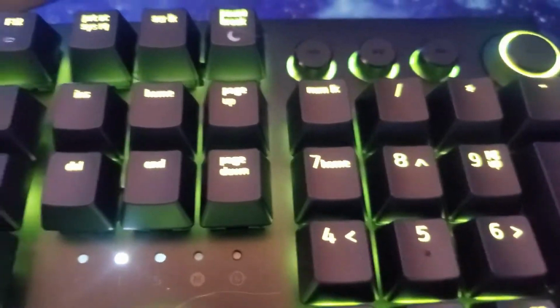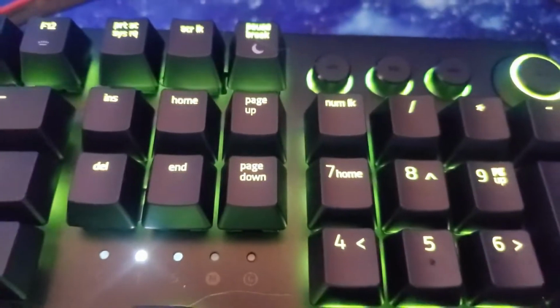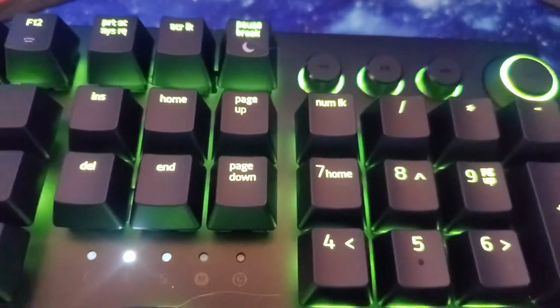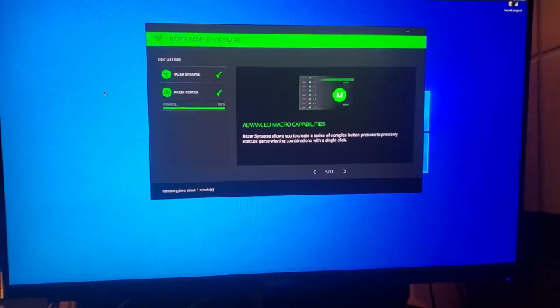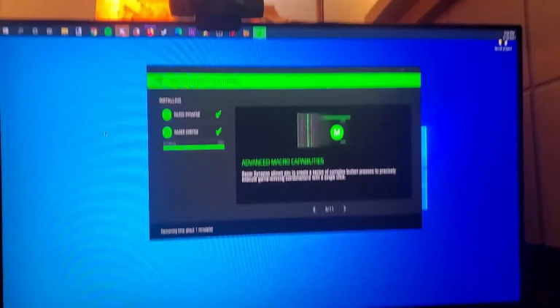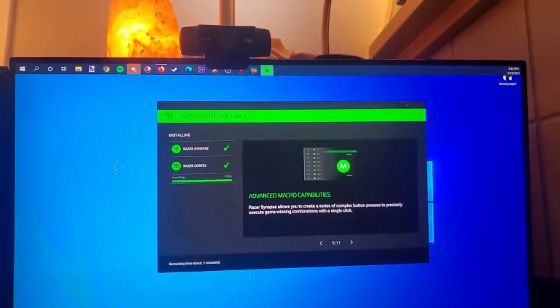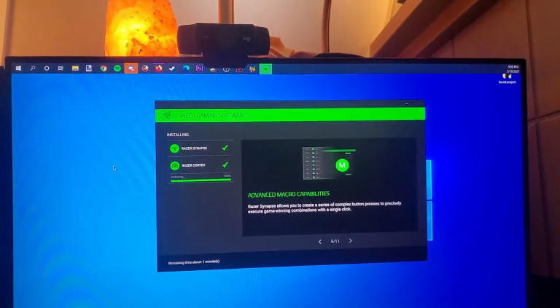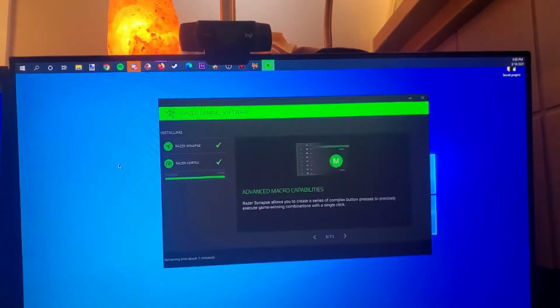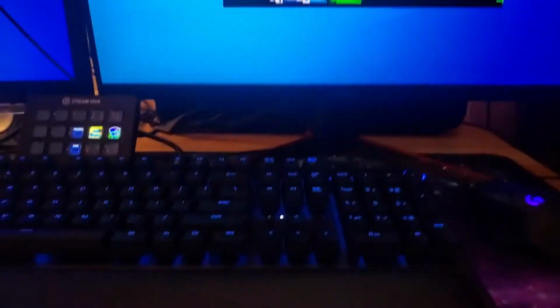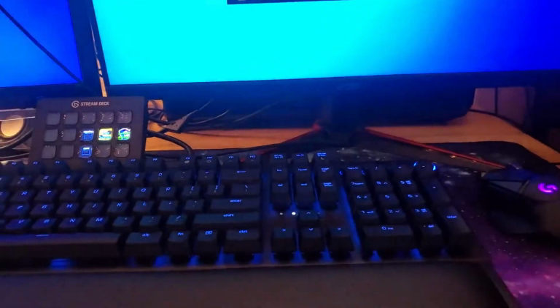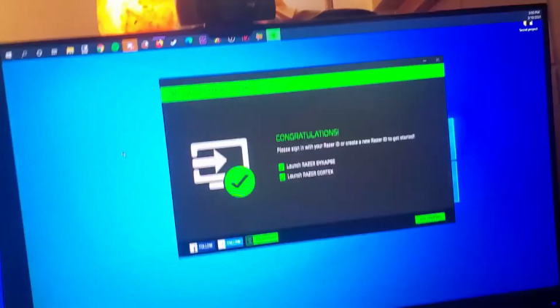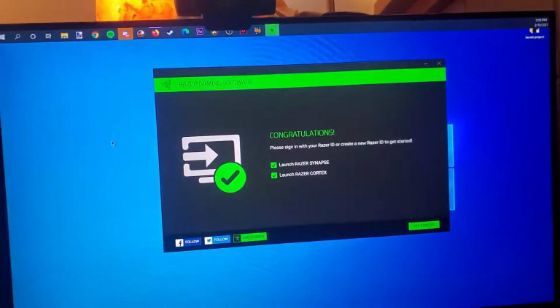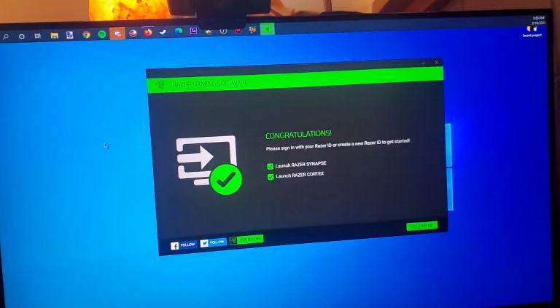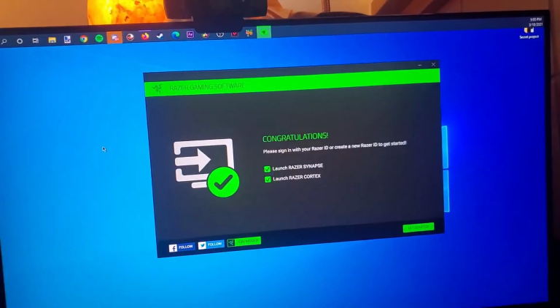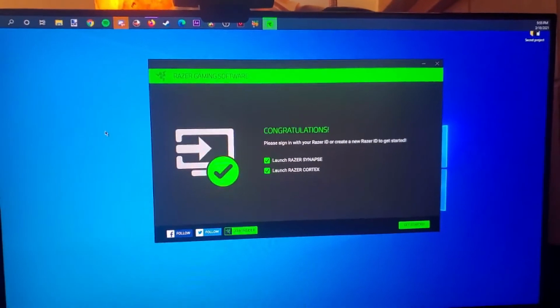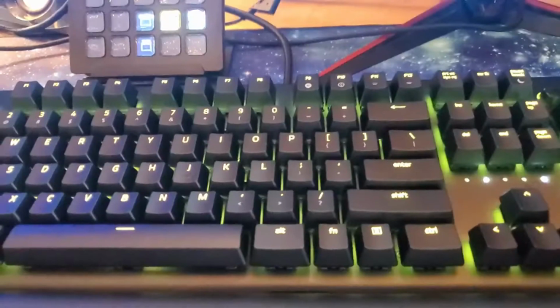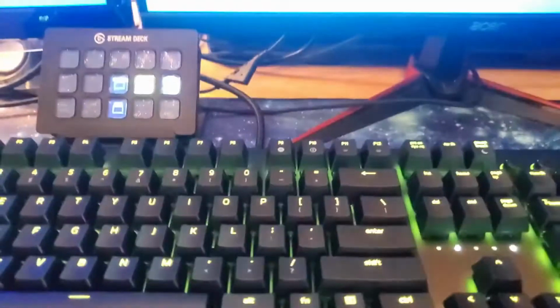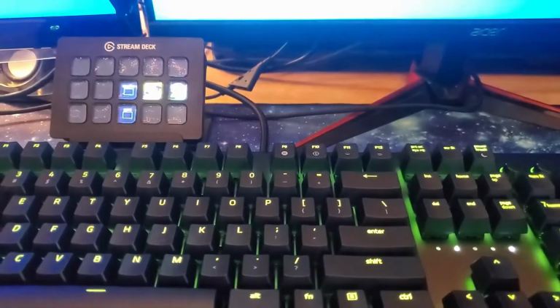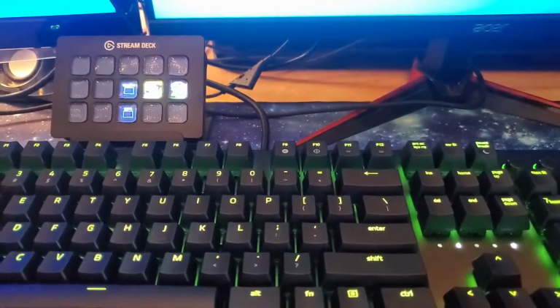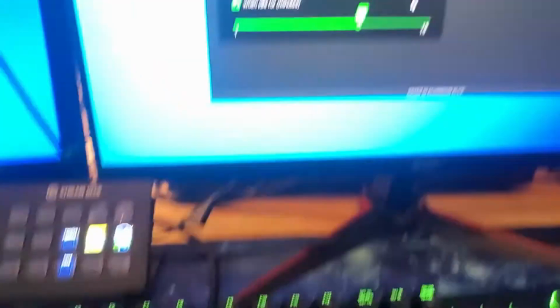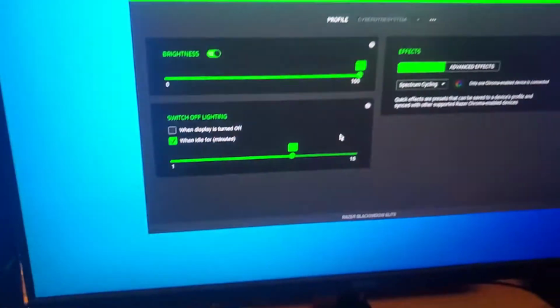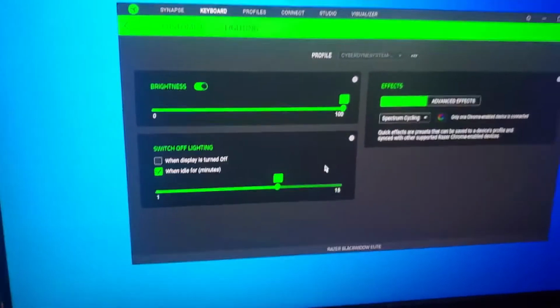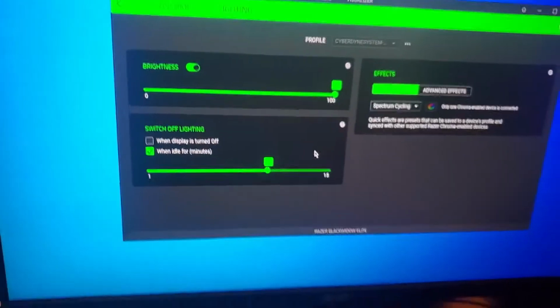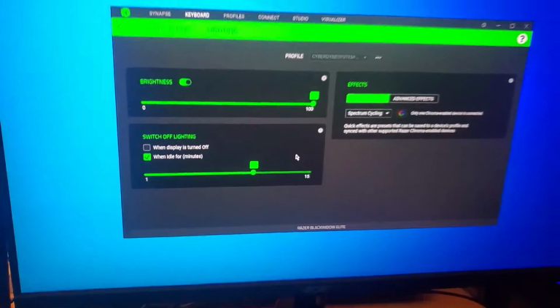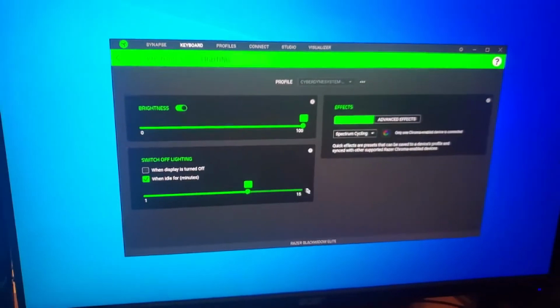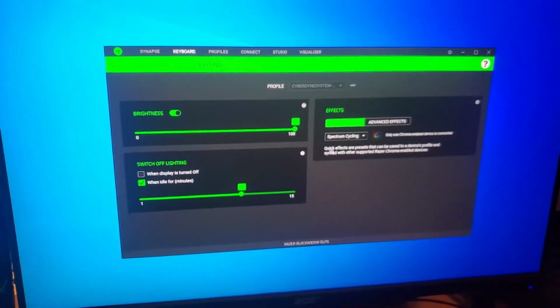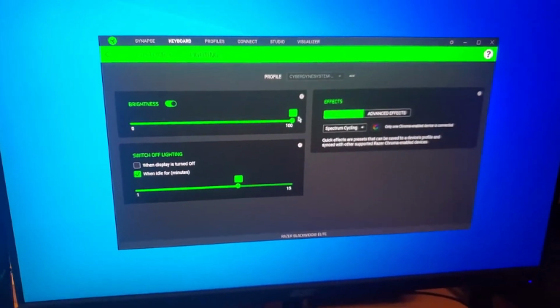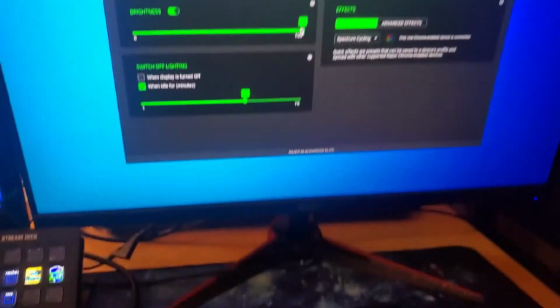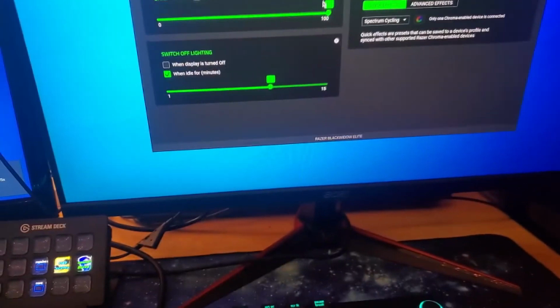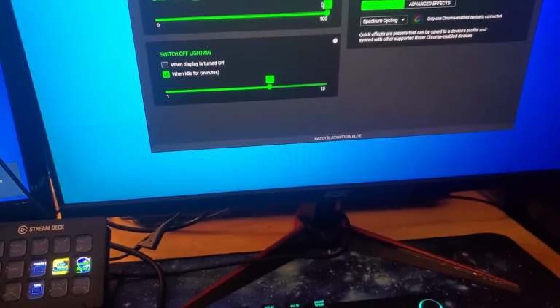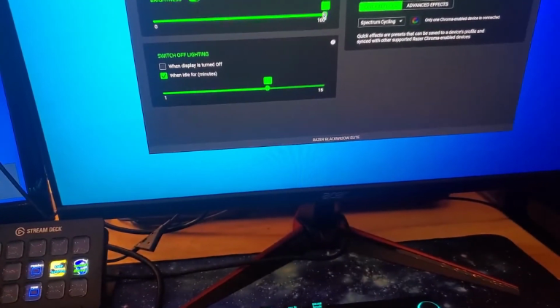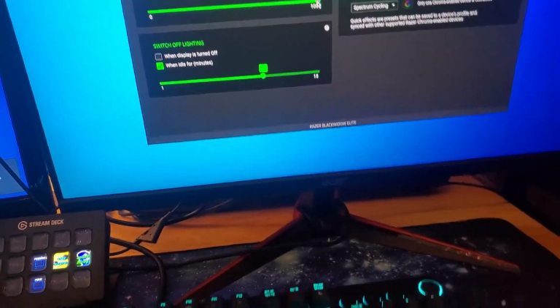That's something stupid. Oh hey, it worked. See, I got the software installed. It looks pretty cool. You can turn the brightness up and down.